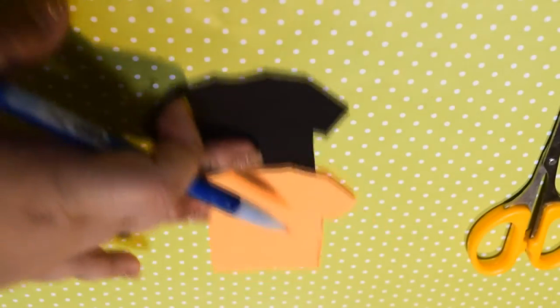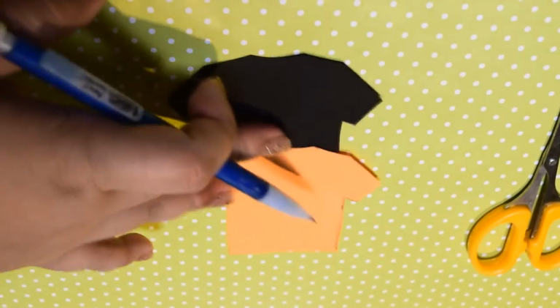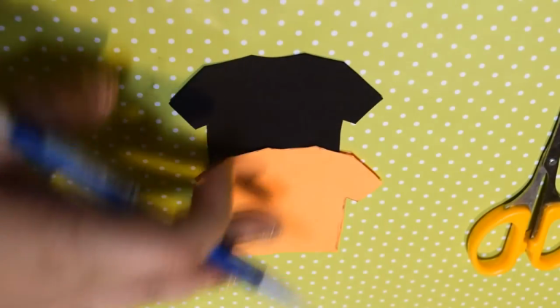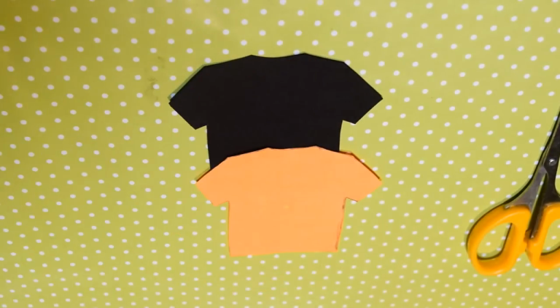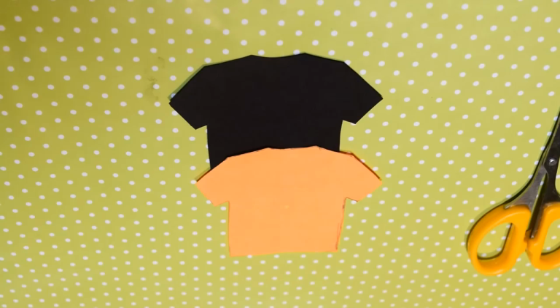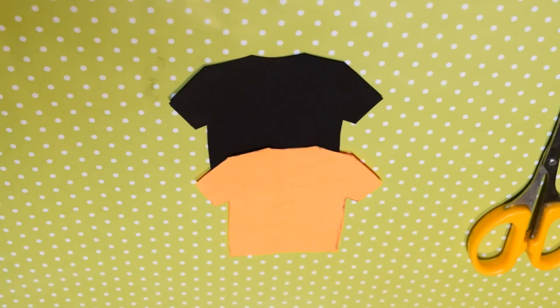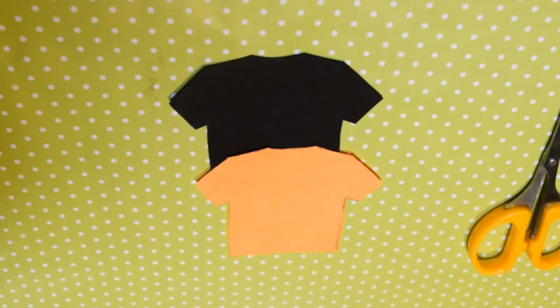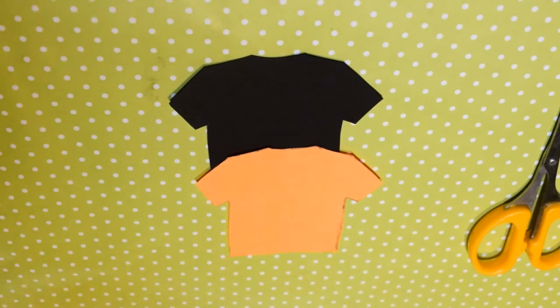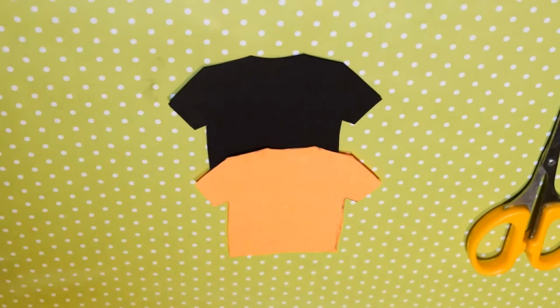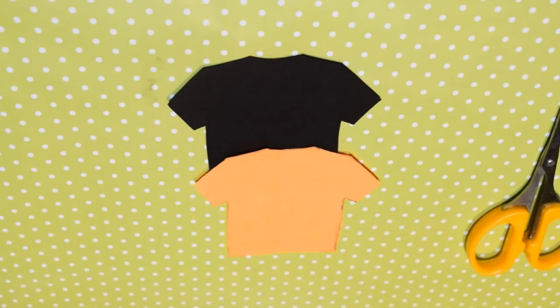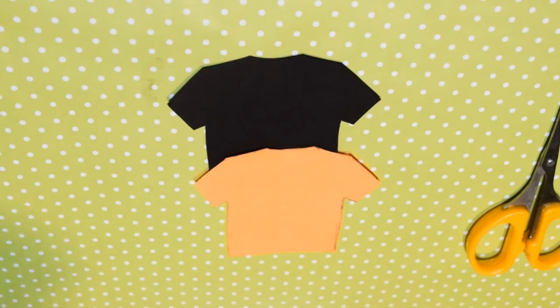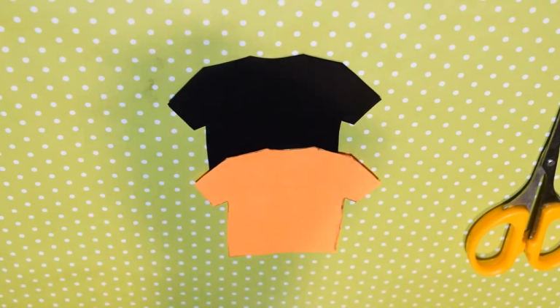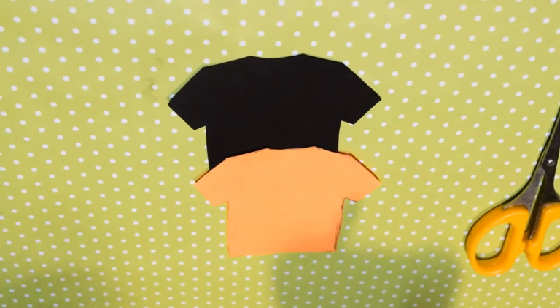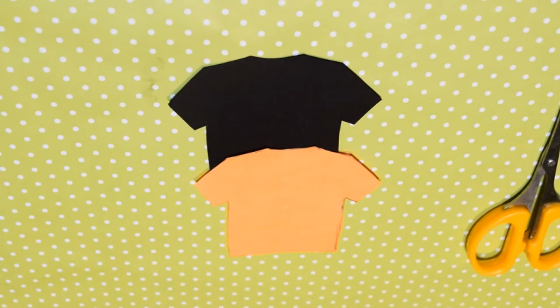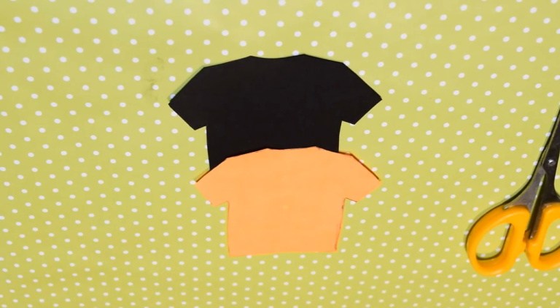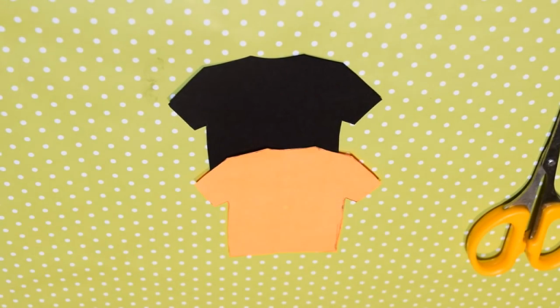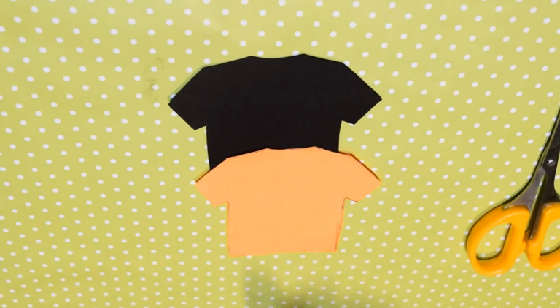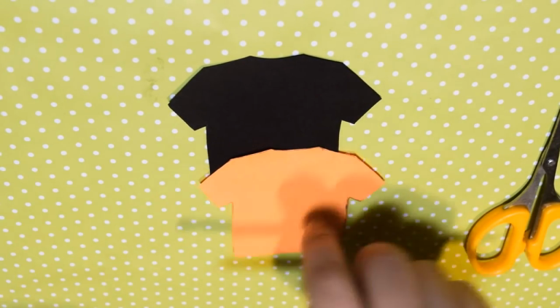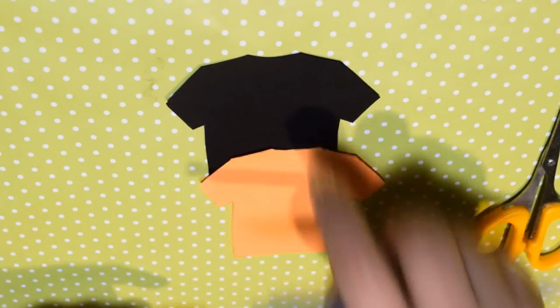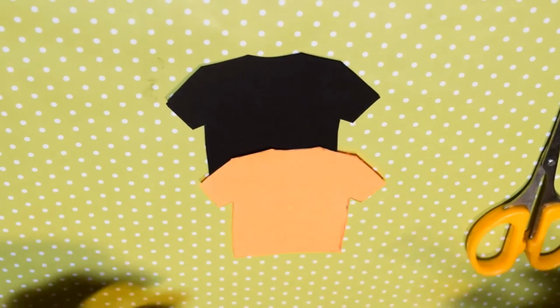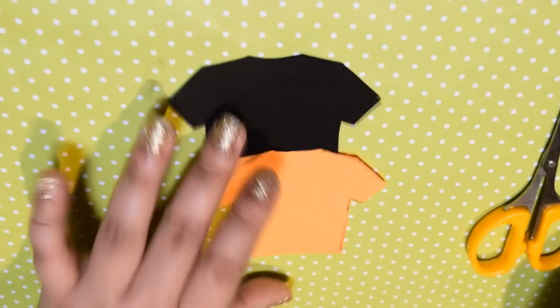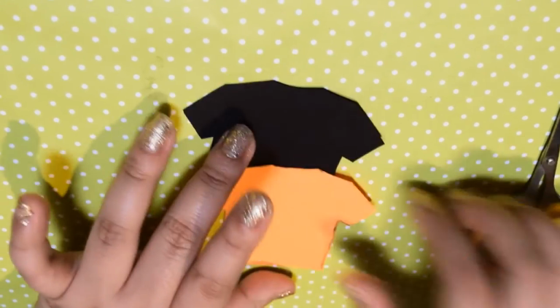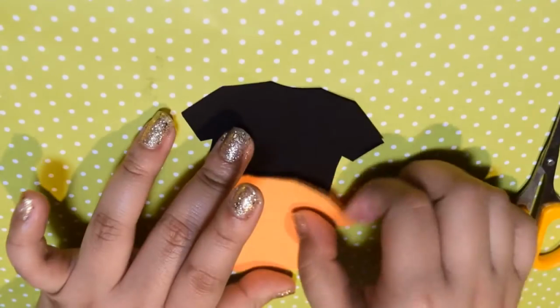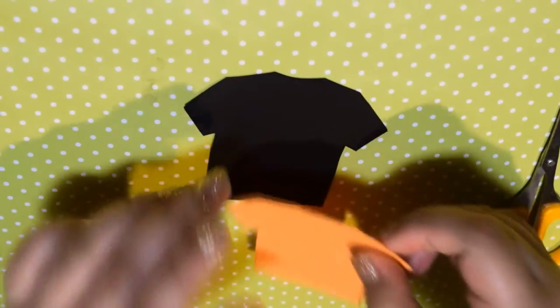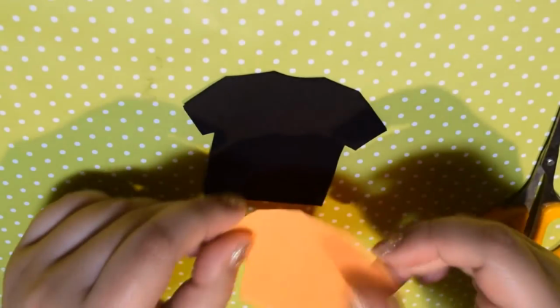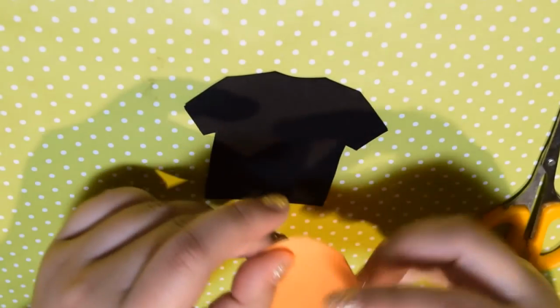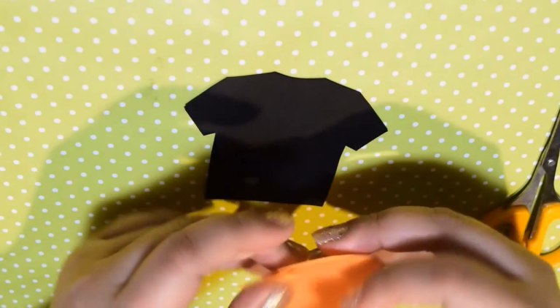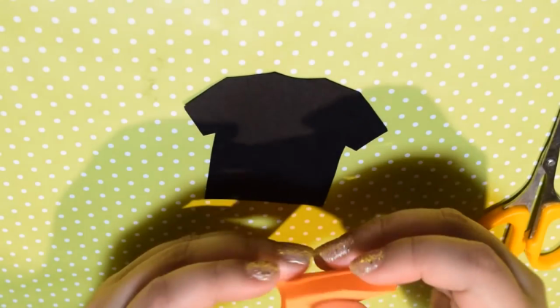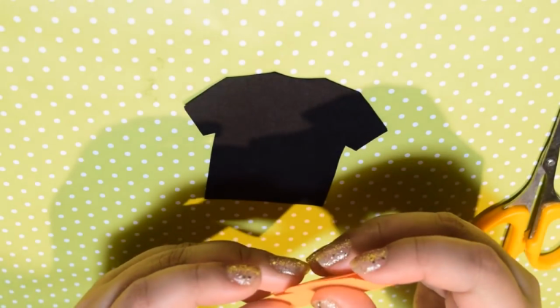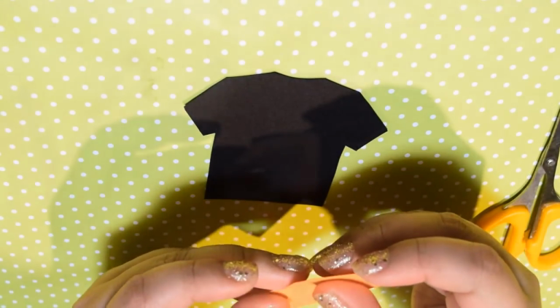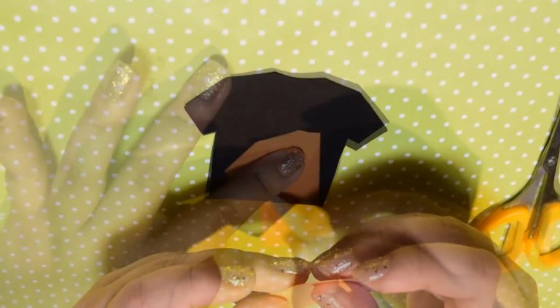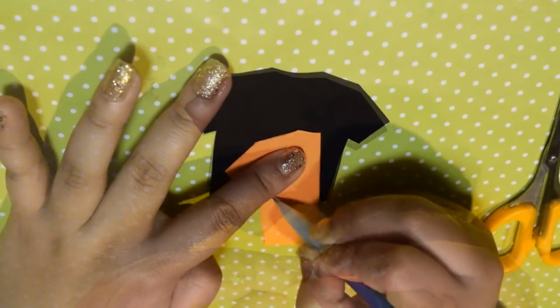Taking a tee shirt template, trace and cut out the shapes on pieces of black and orange cardstock. With the orange tee shirt, fold it in half and draw a curve on the side and also a collar.